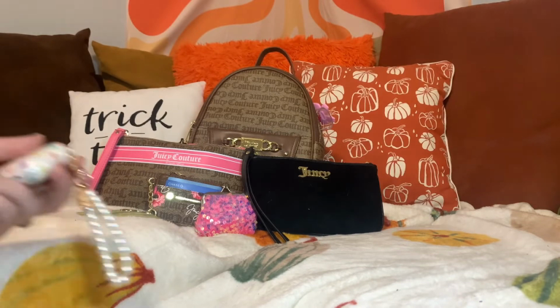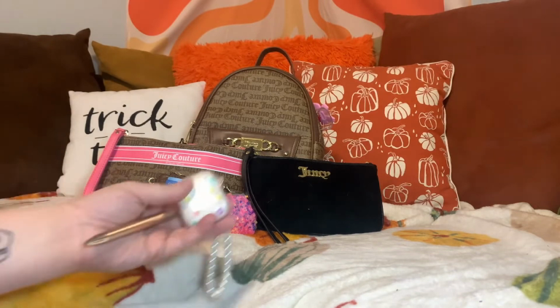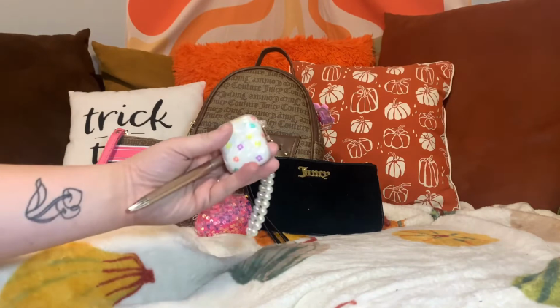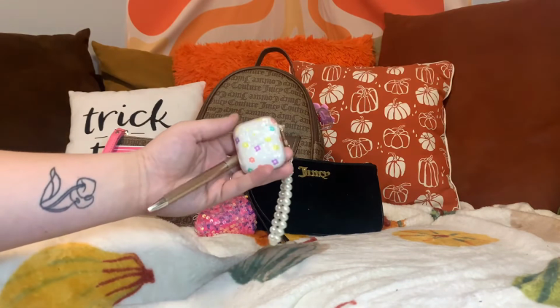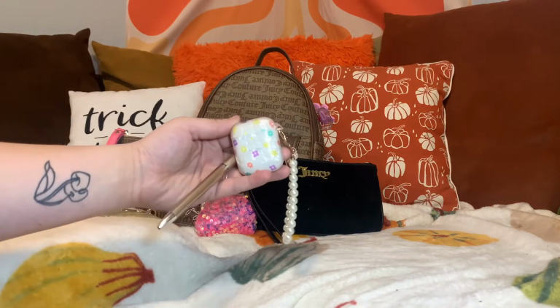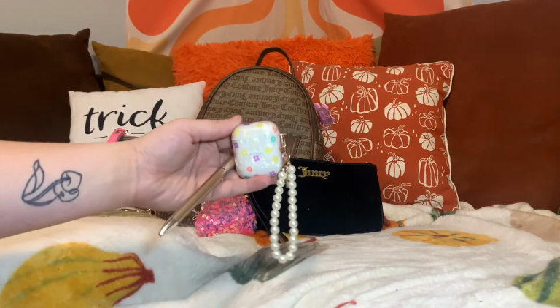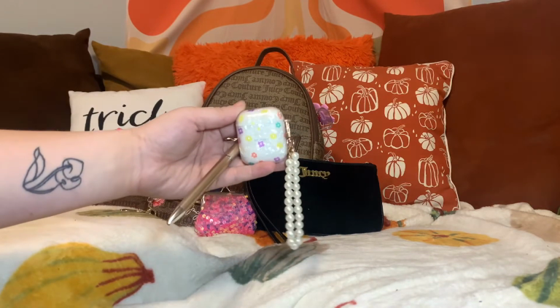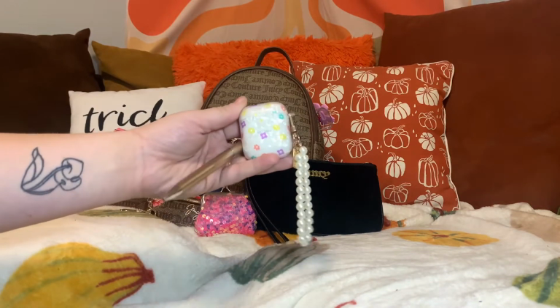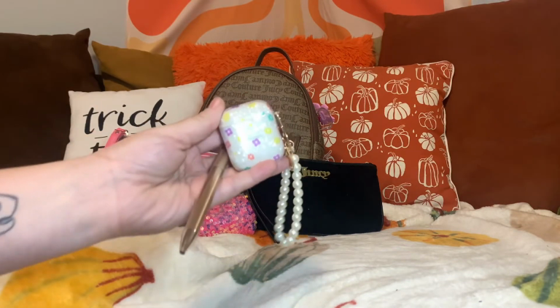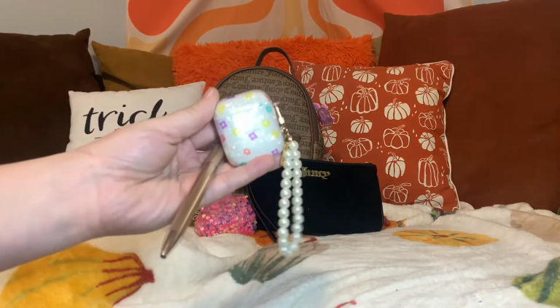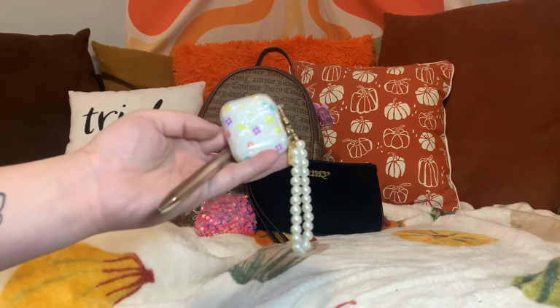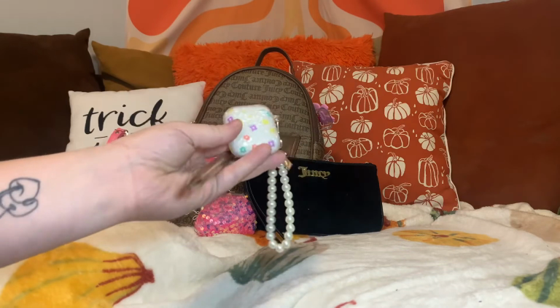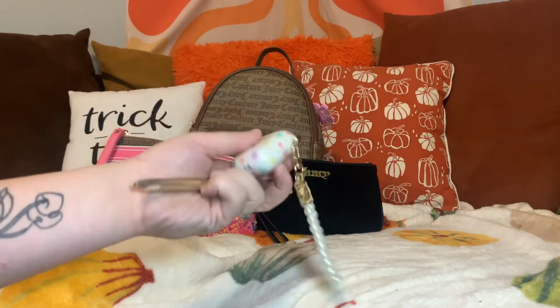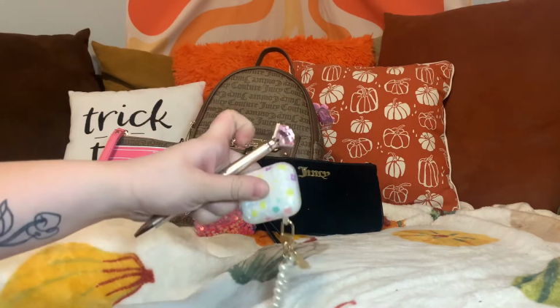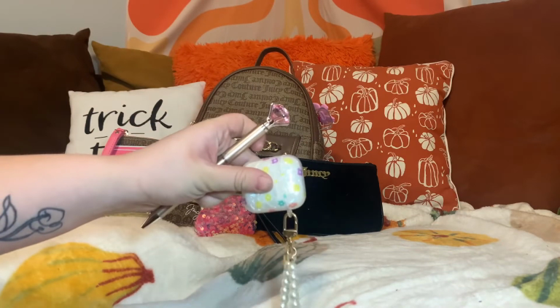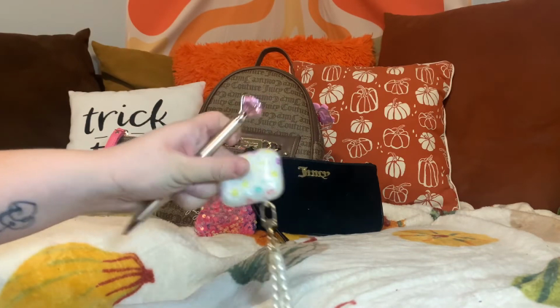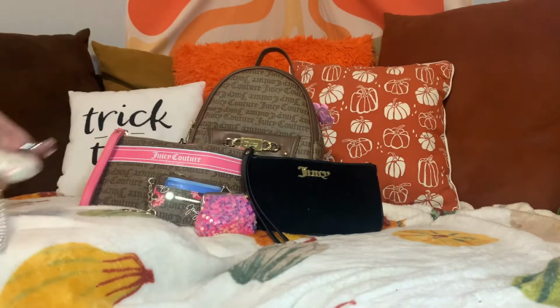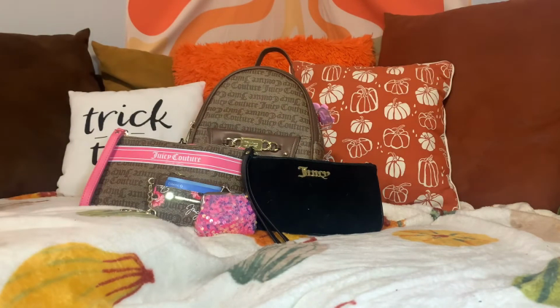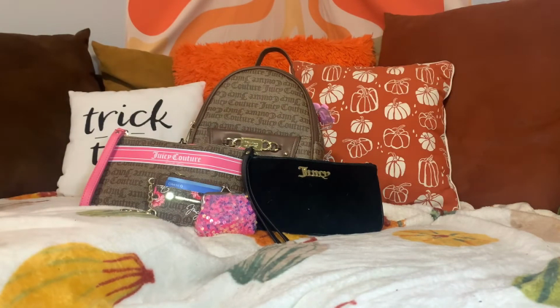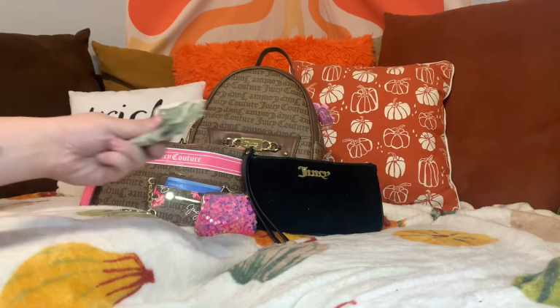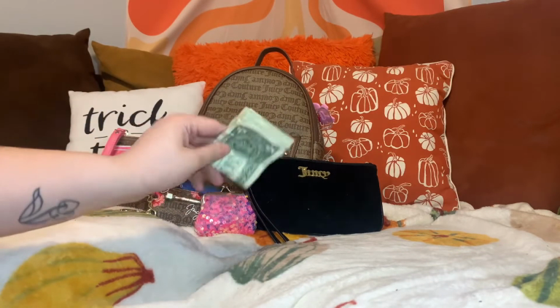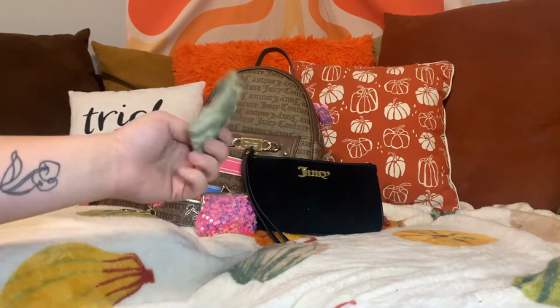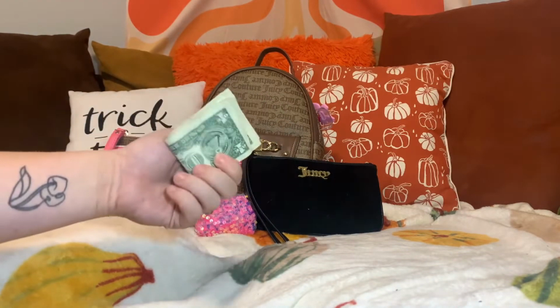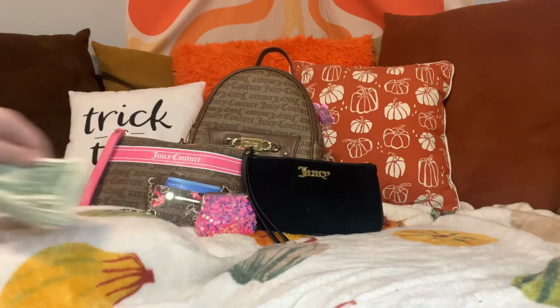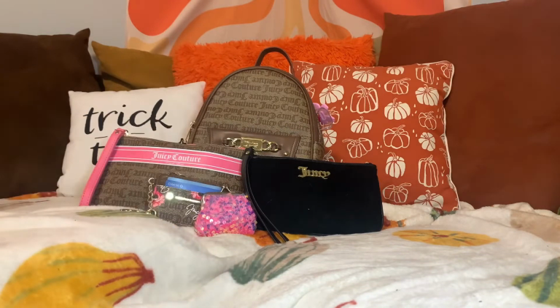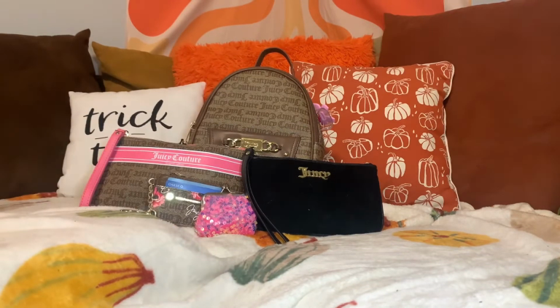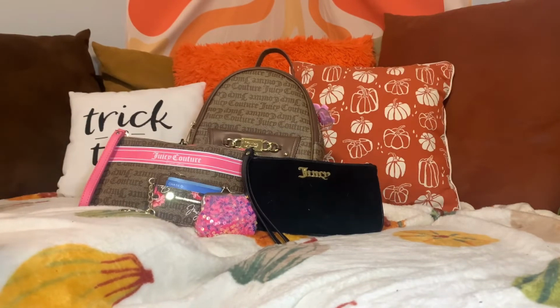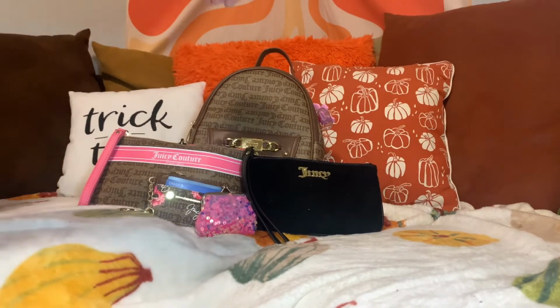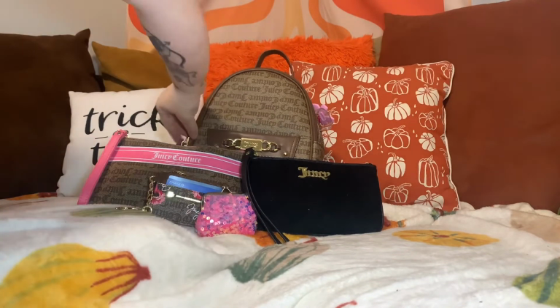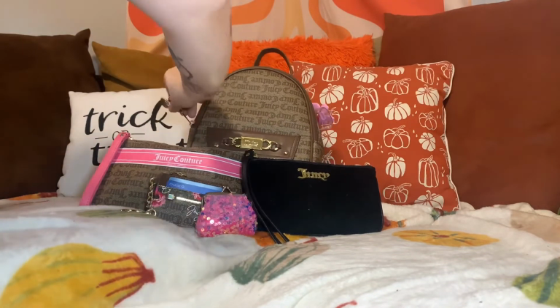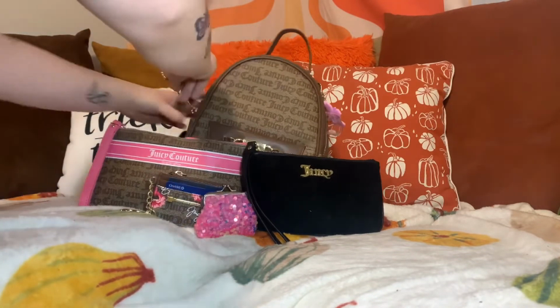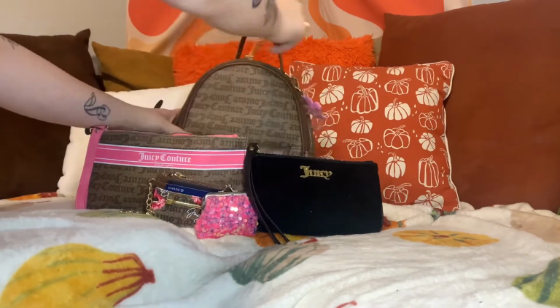The last few items I'm going to throw in there are my AirPods, this Dollar Tree pen, and also my cash. So let's pack her.